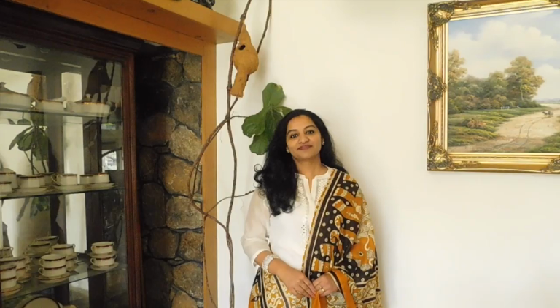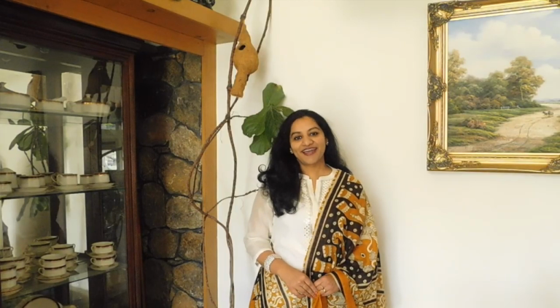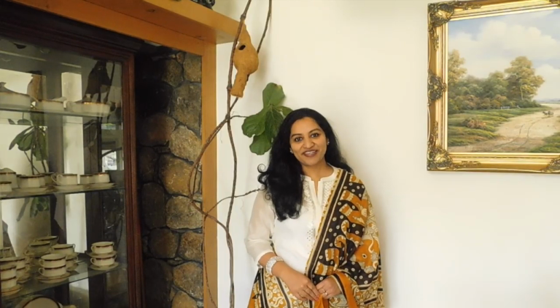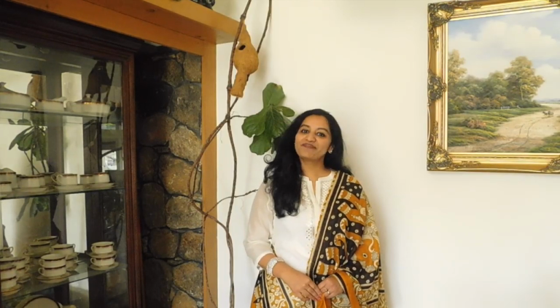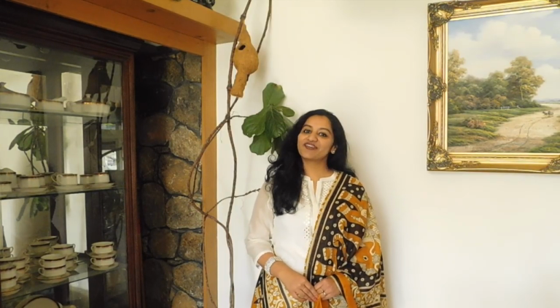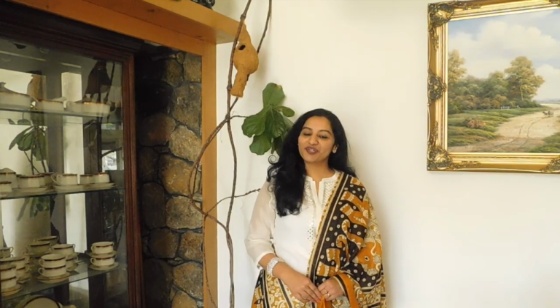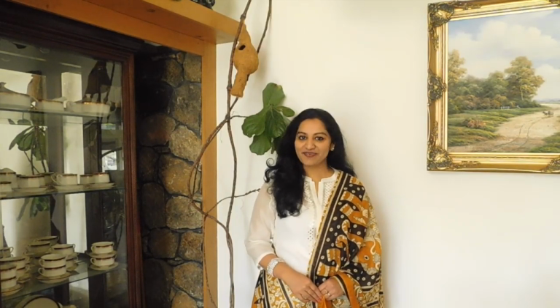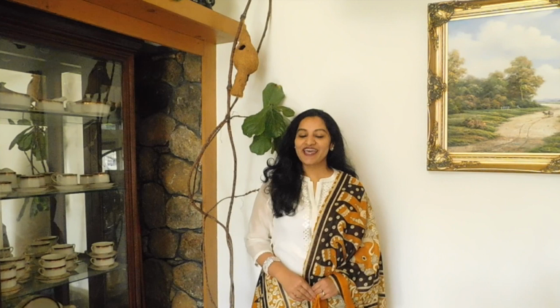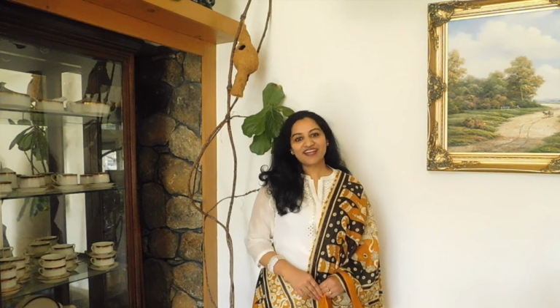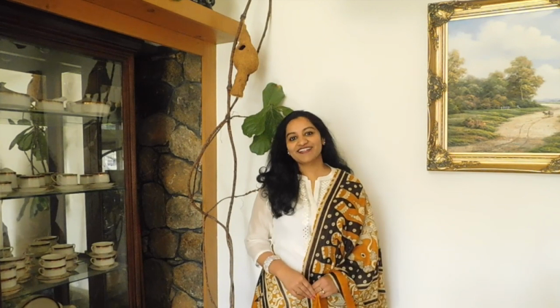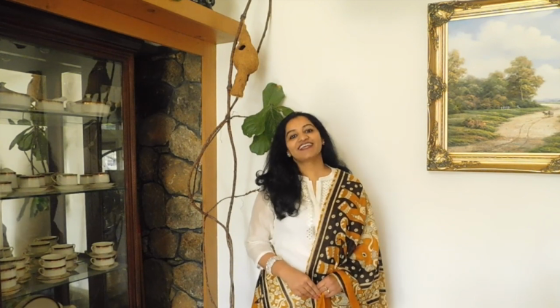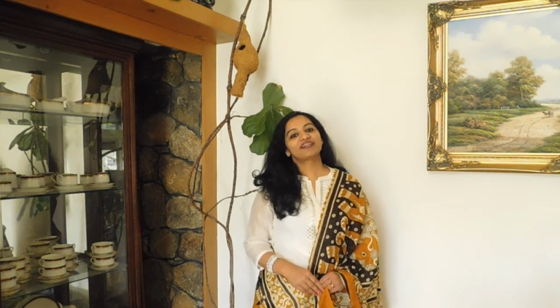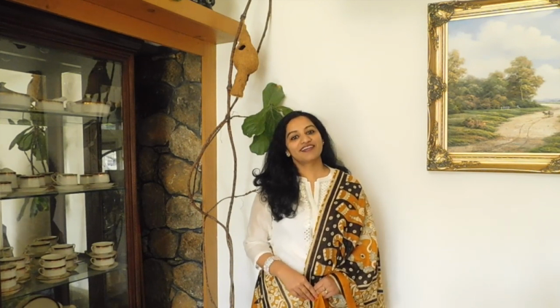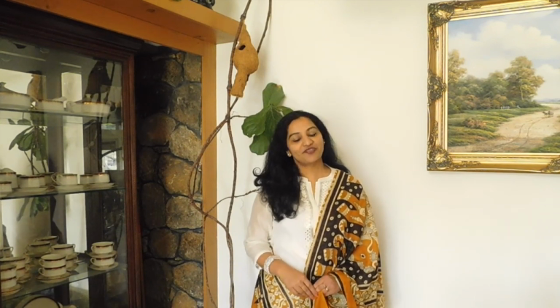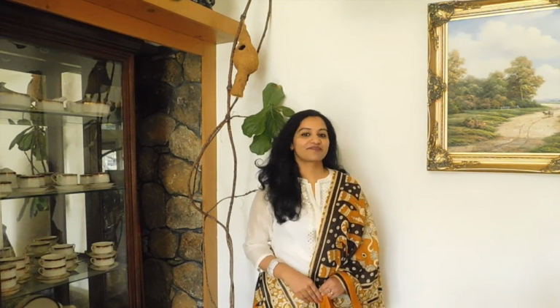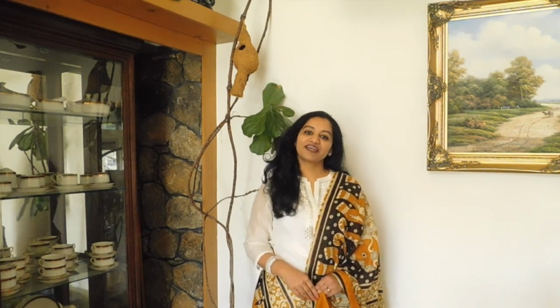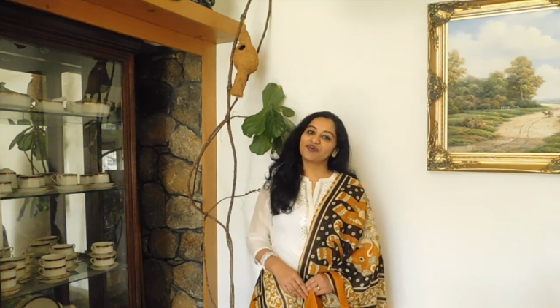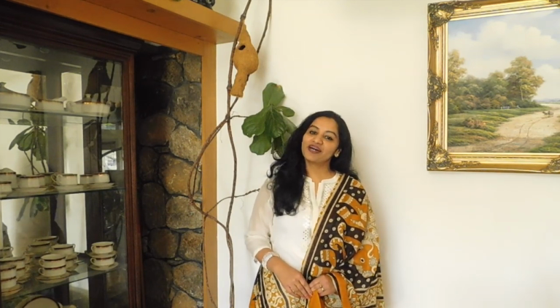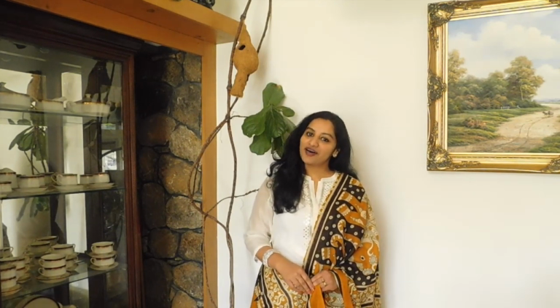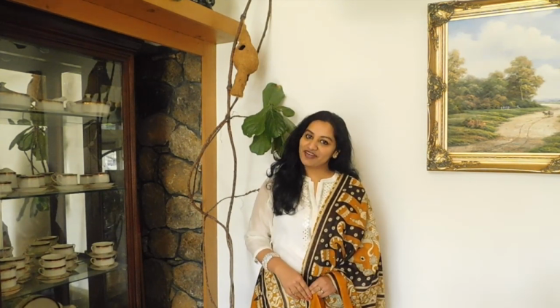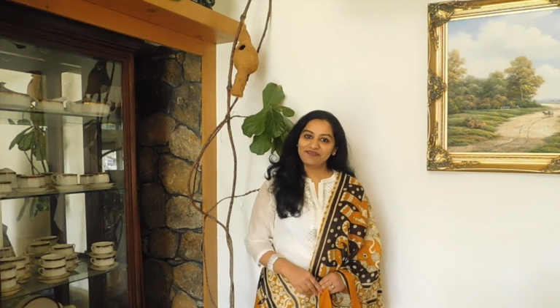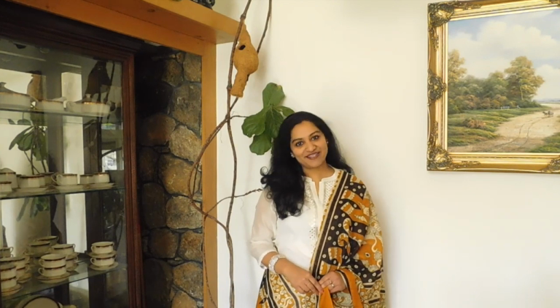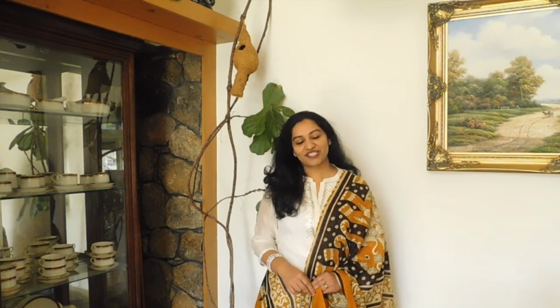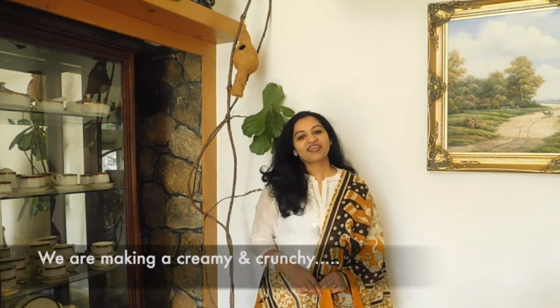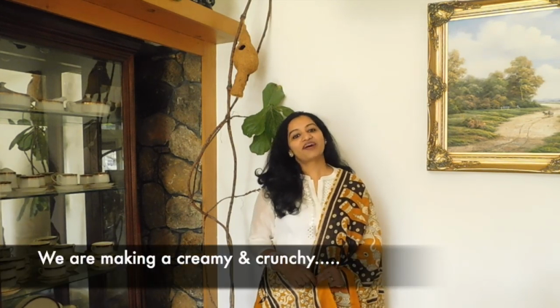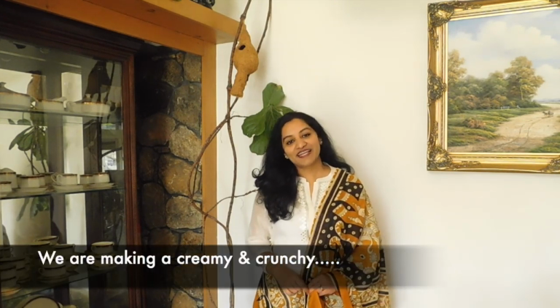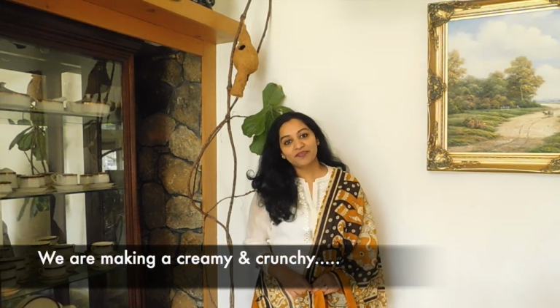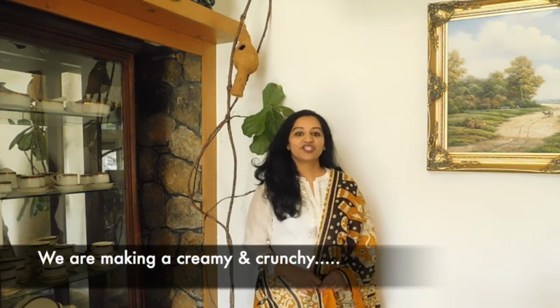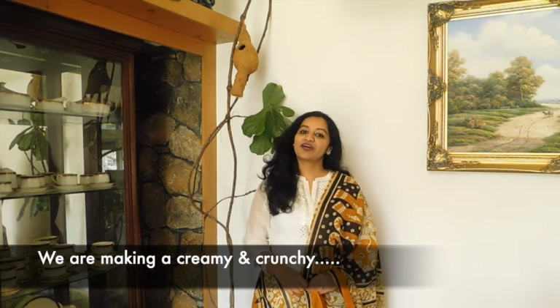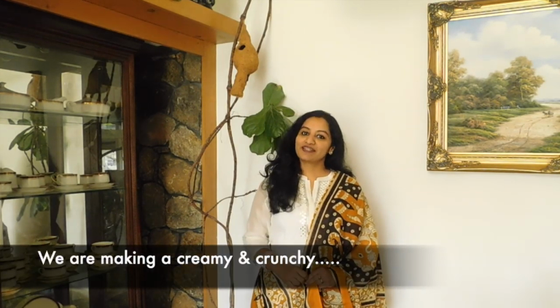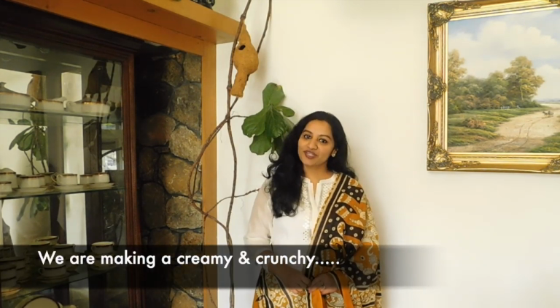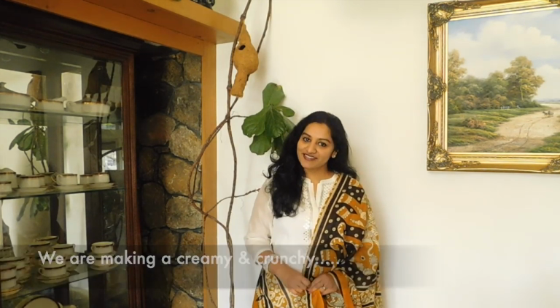Hi everyone, welcome back to Kavithar Sugar & Spice. Today we have a butterscotch dessert — very creamy and crunchy. We are going to make a butterscotch dessert.